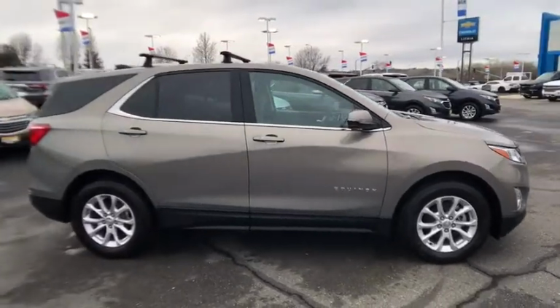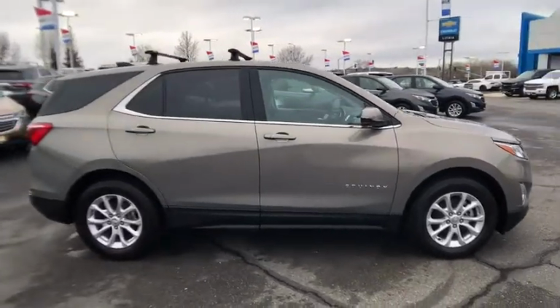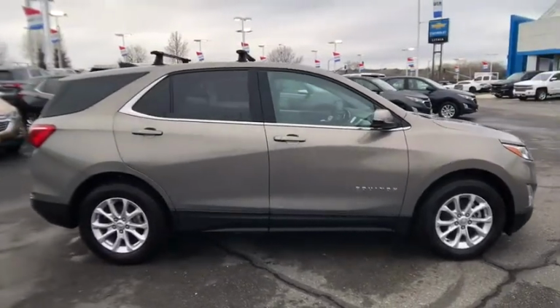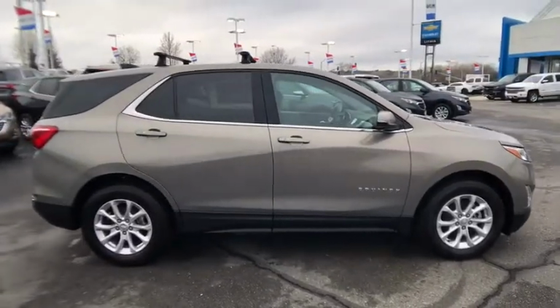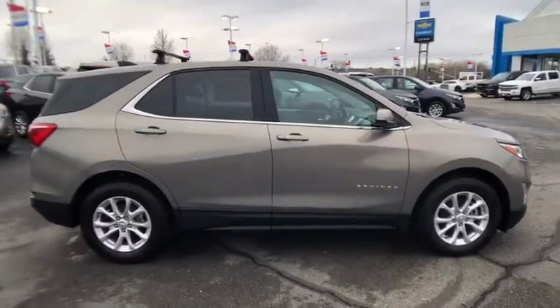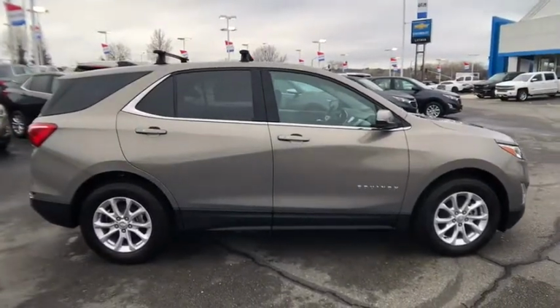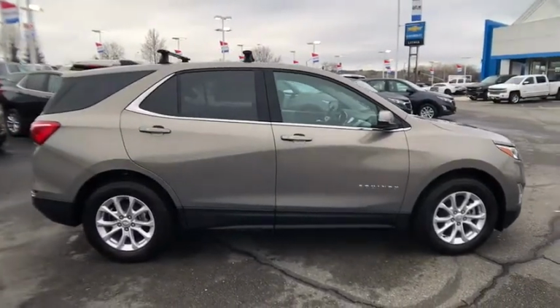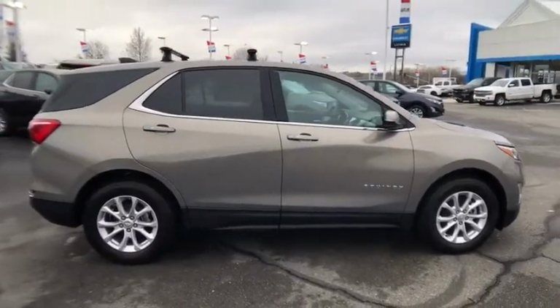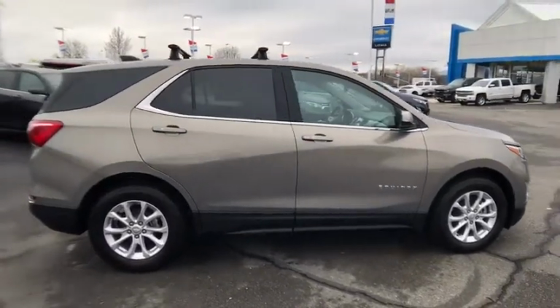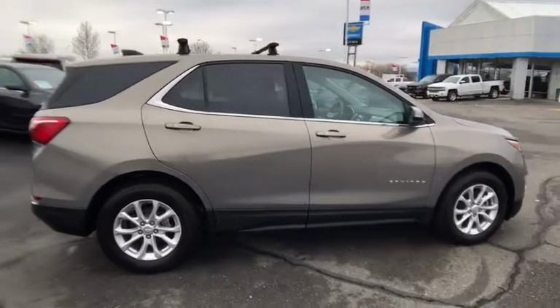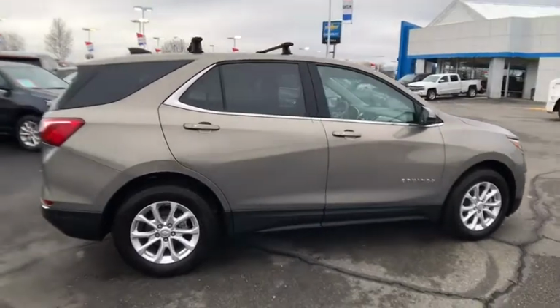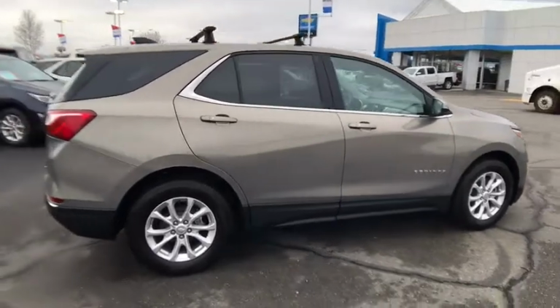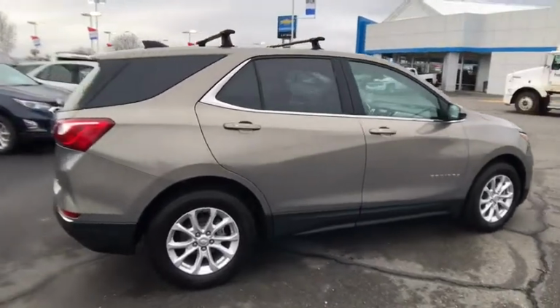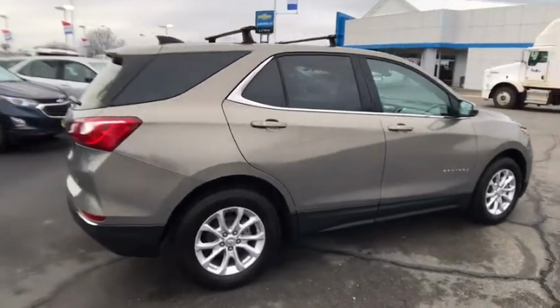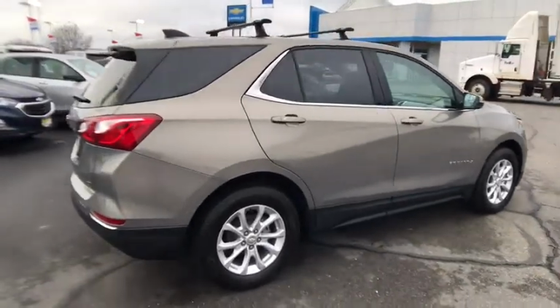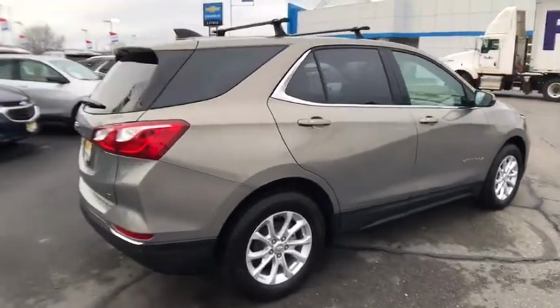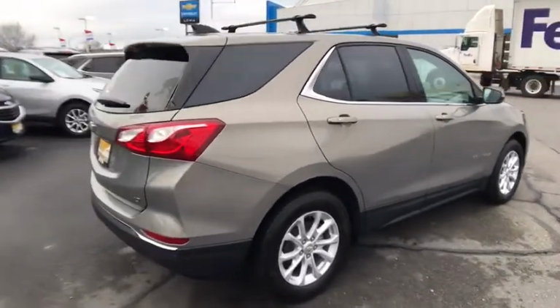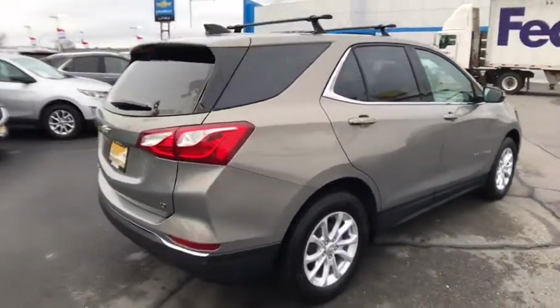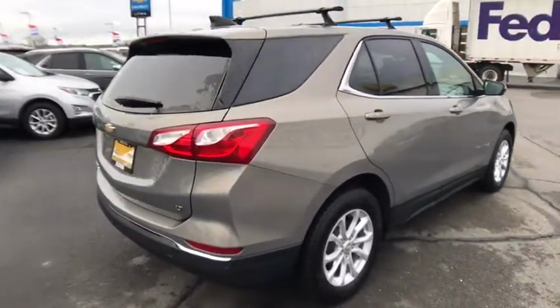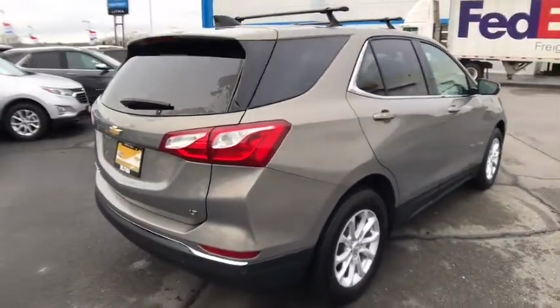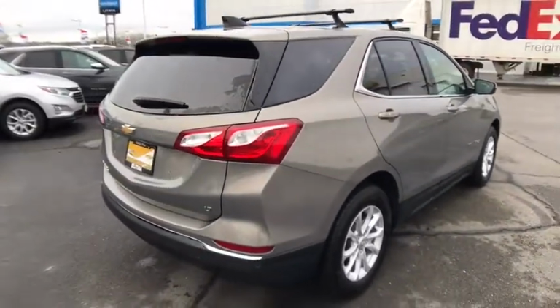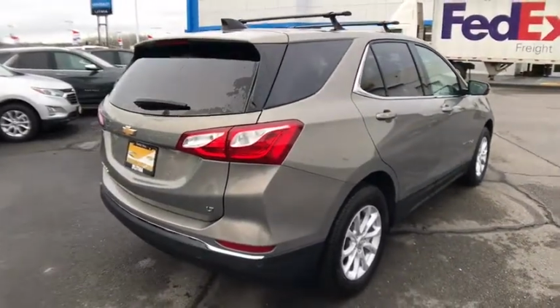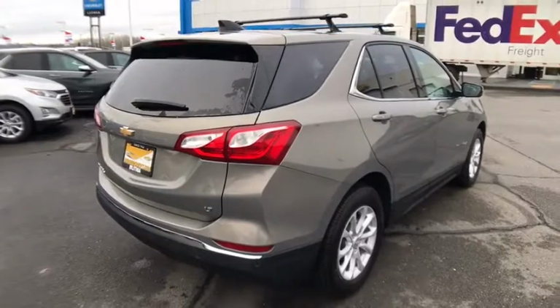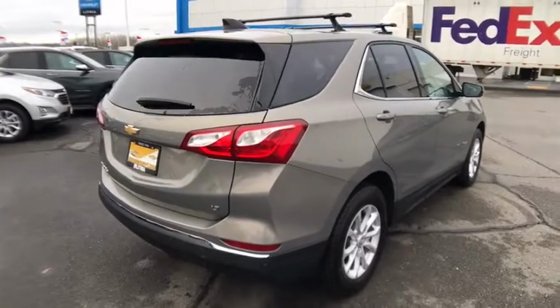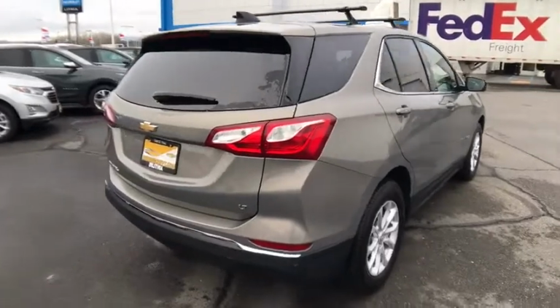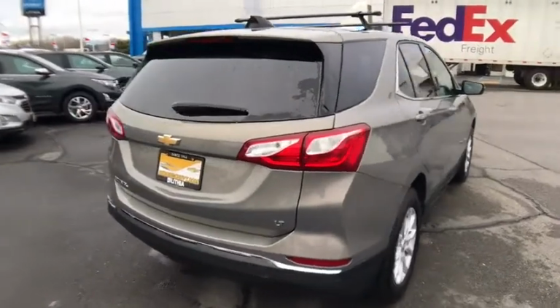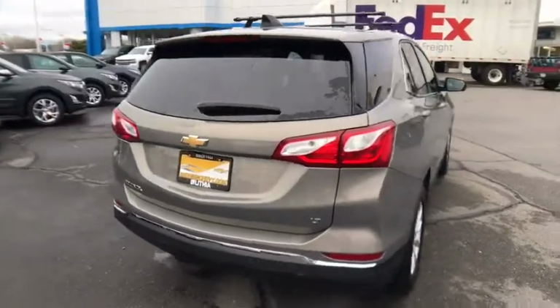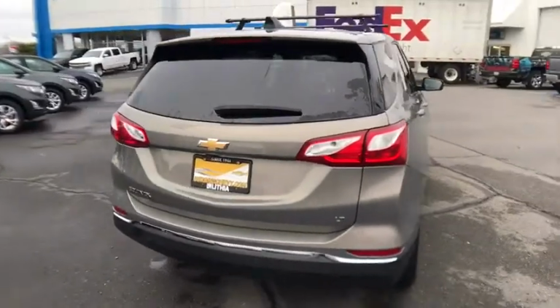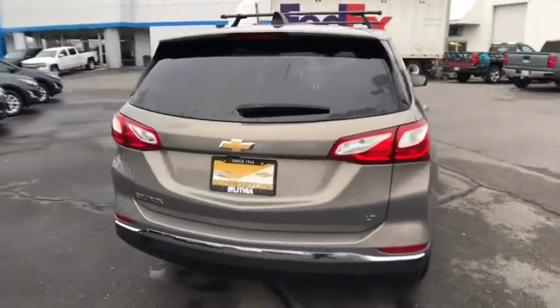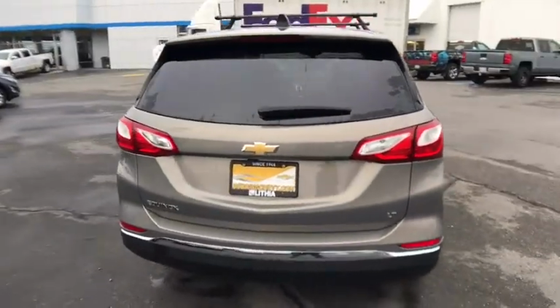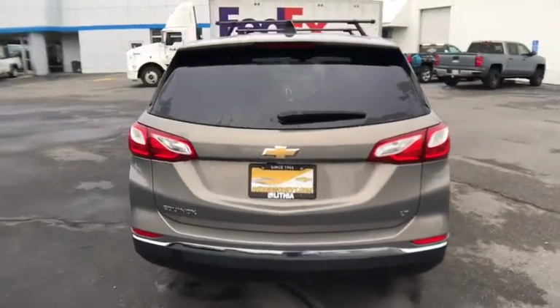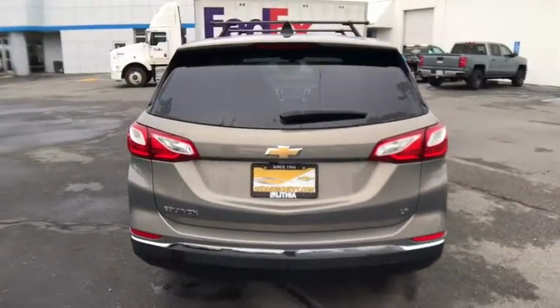Here are some of this vehicle's great options: power liftgate, backup camera, remote engine start, keyless entry, leather-wrapped steering wheel, adjustable steering wheel, driver lumbar, cruise control, front floor mats.